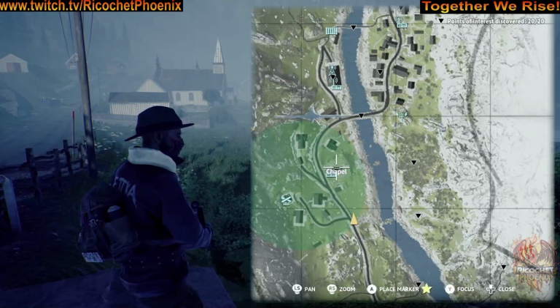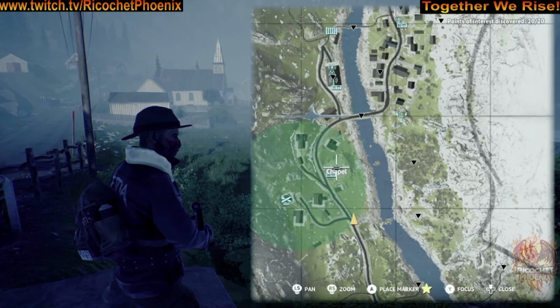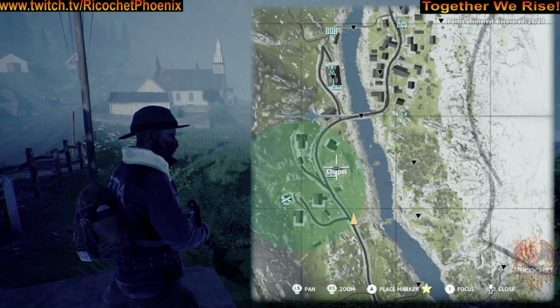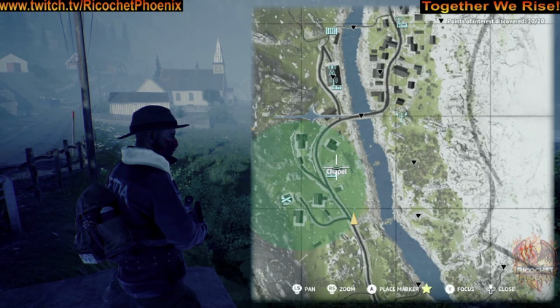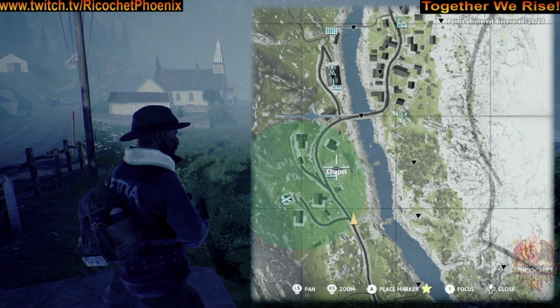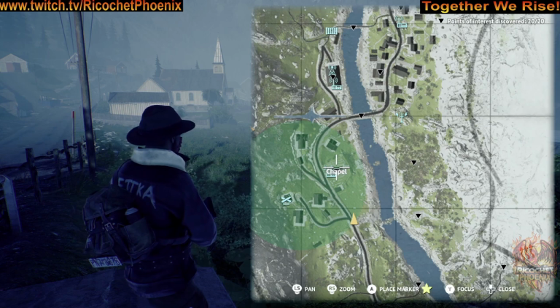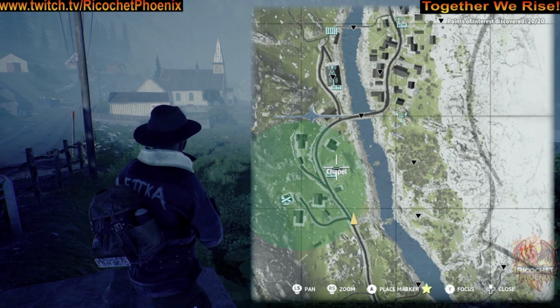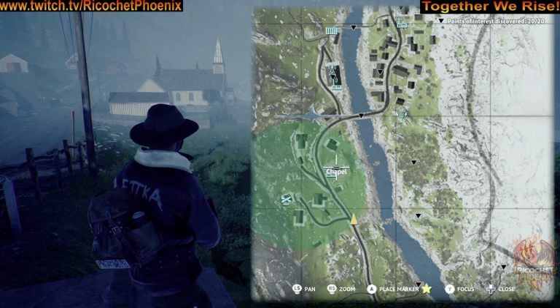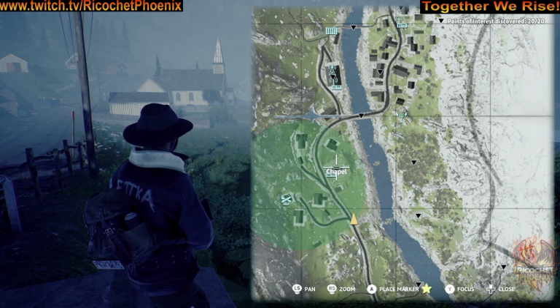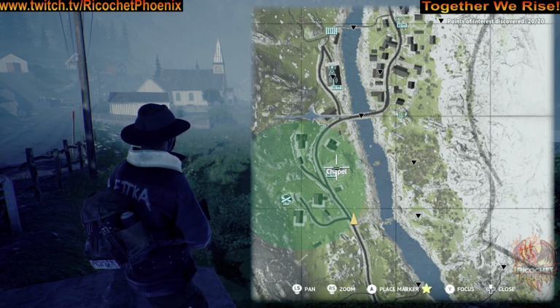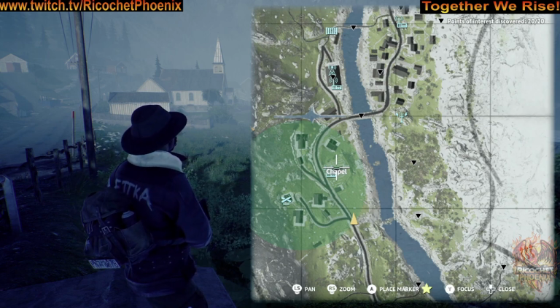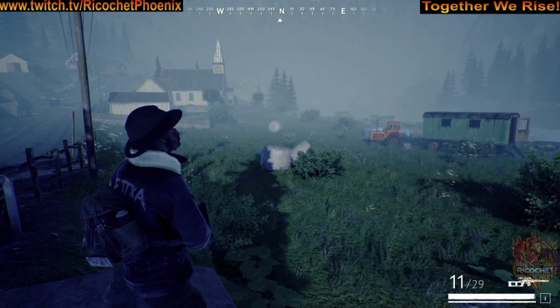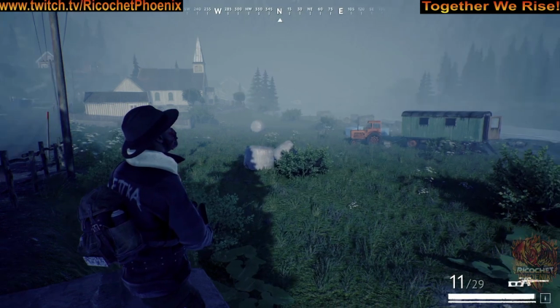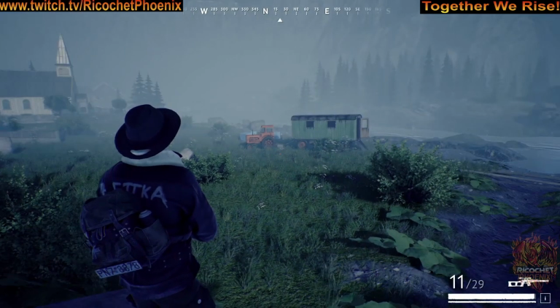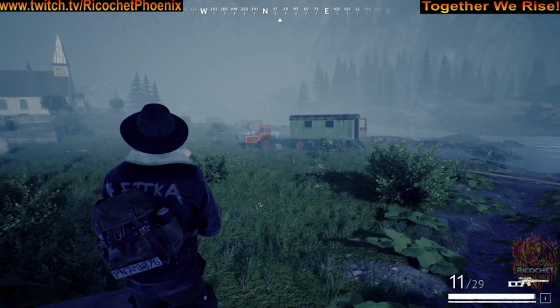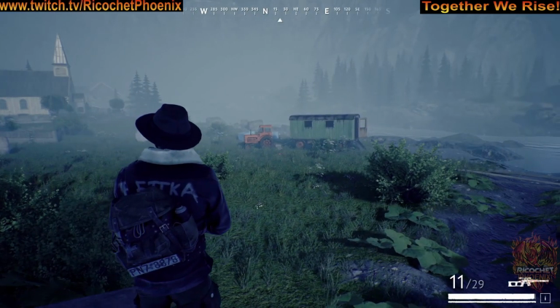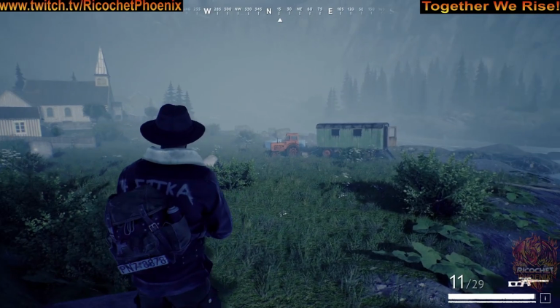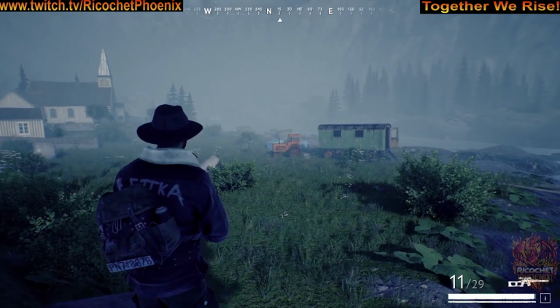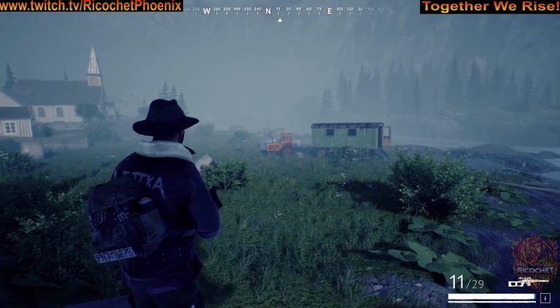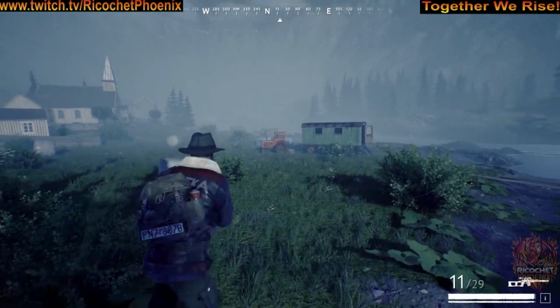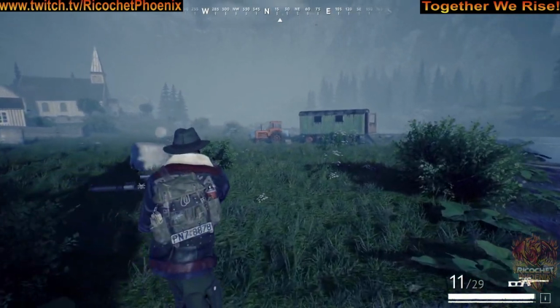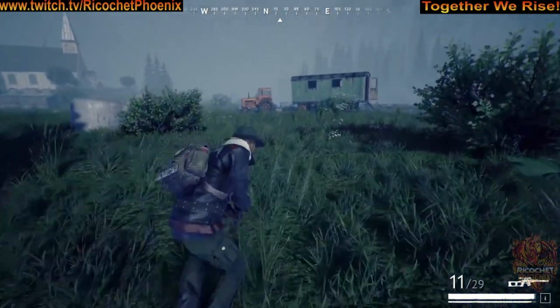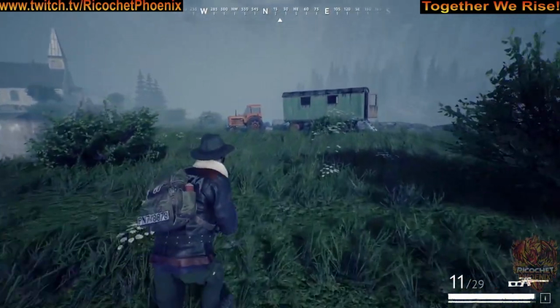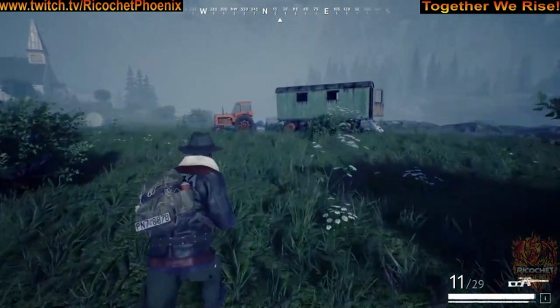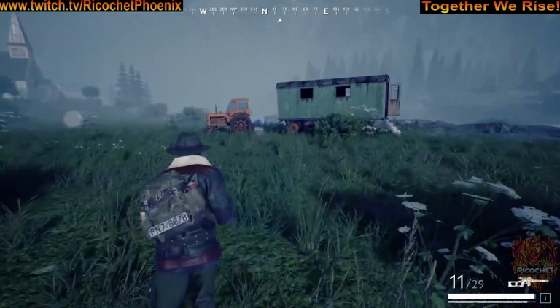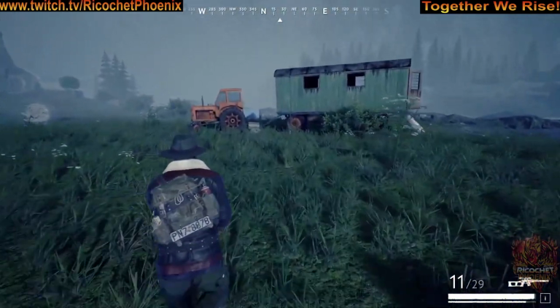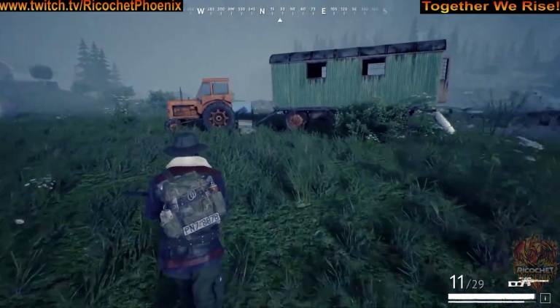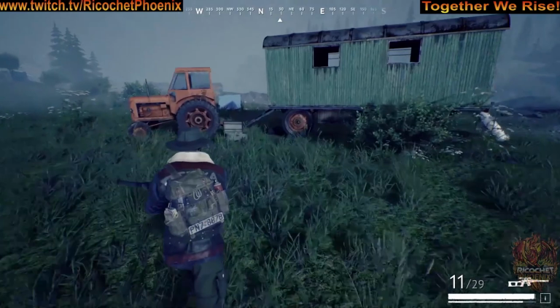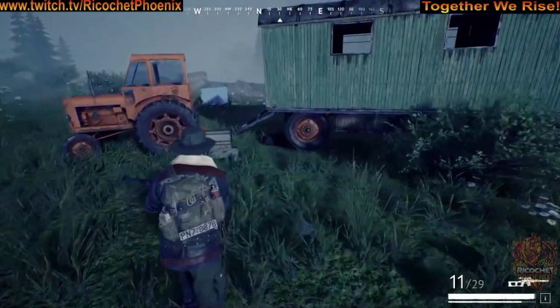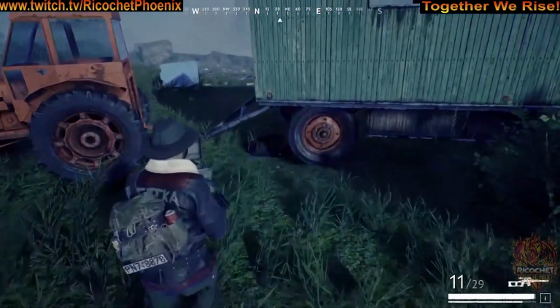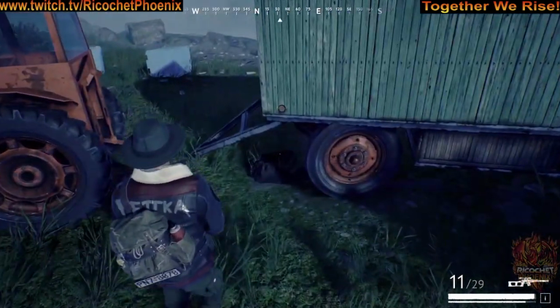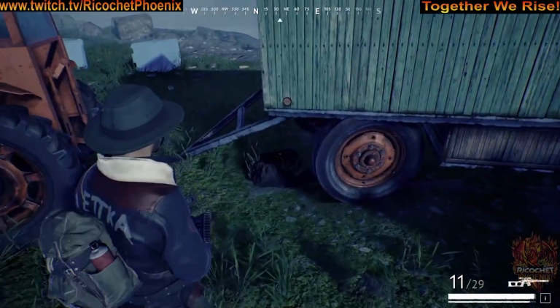It's fairly easy to find this location. You just need to be south of the chapel. You're looking for that trailer and tractor right there. You'll find the stash right underneath the trailer.